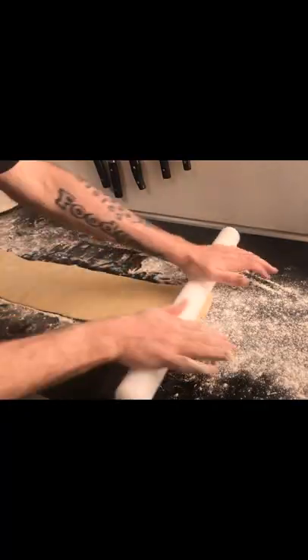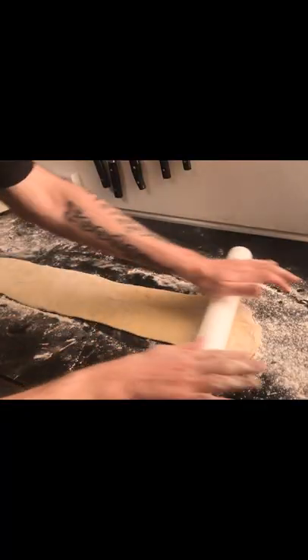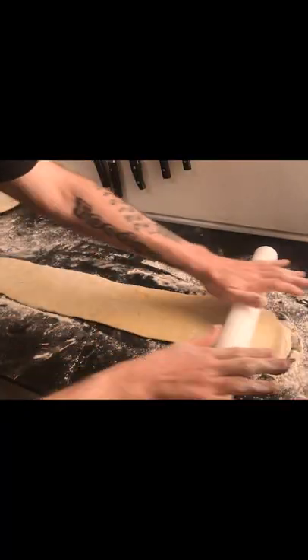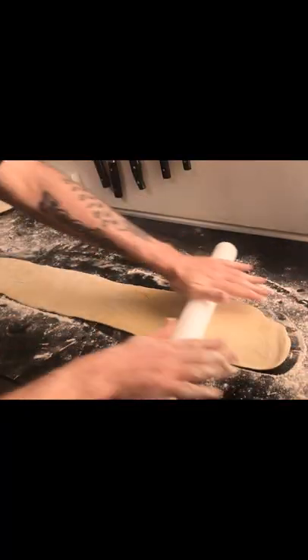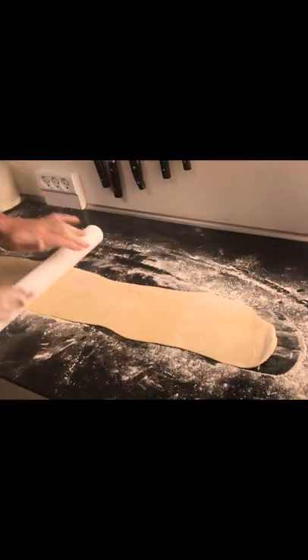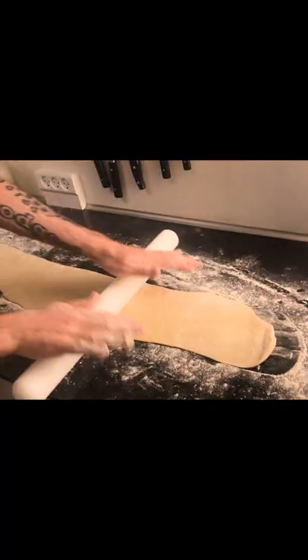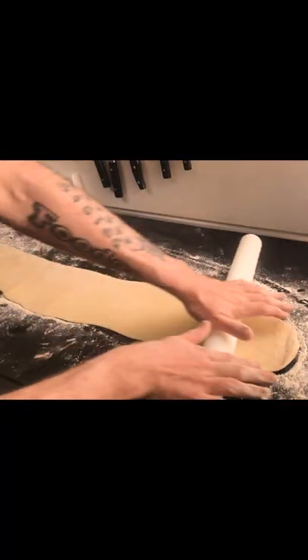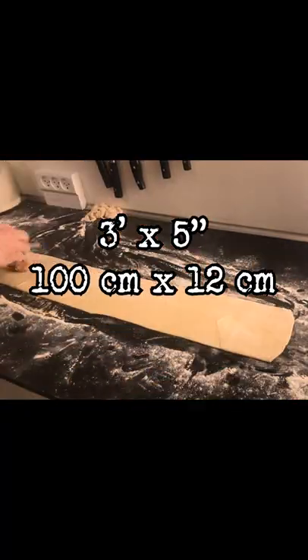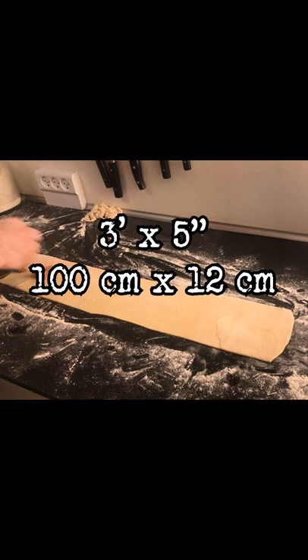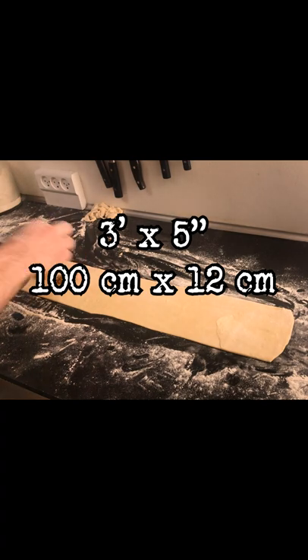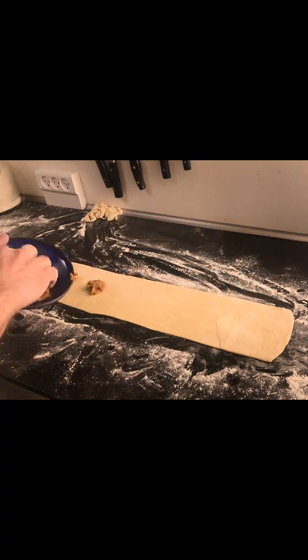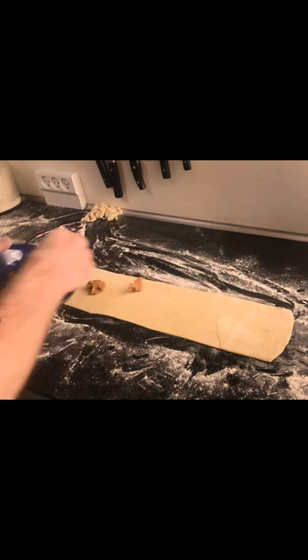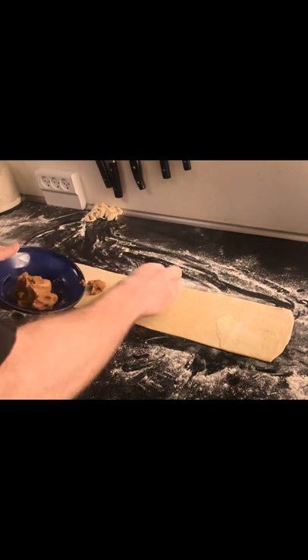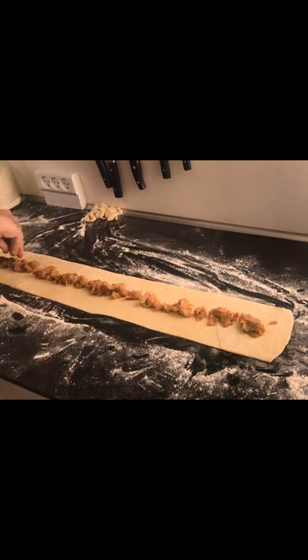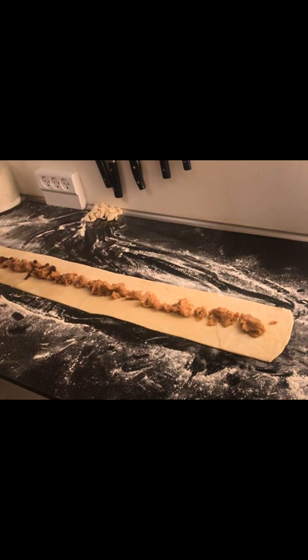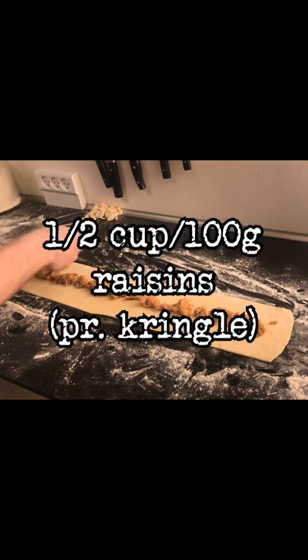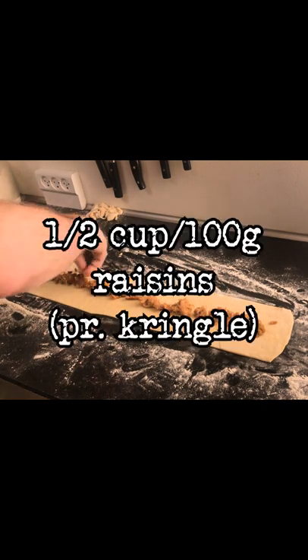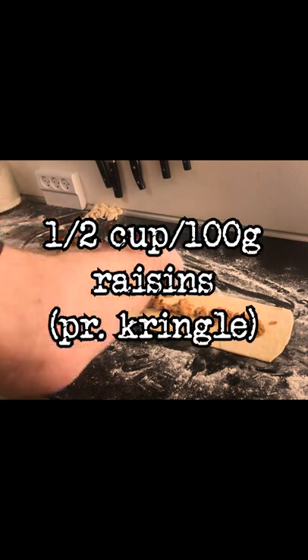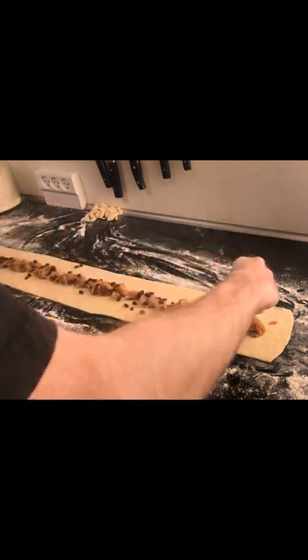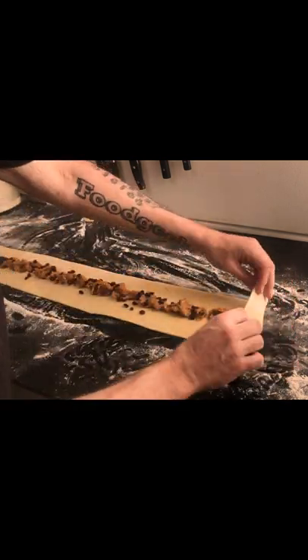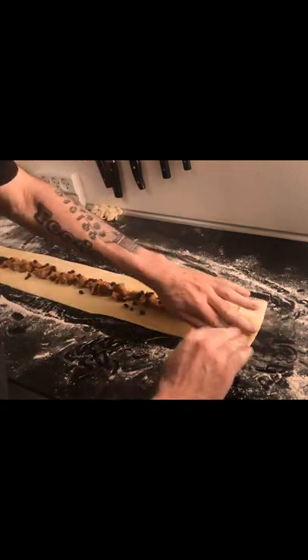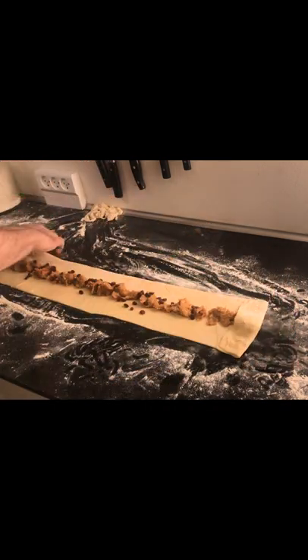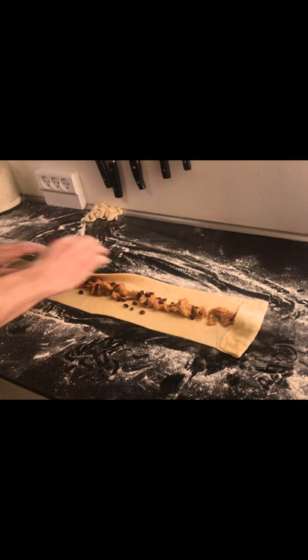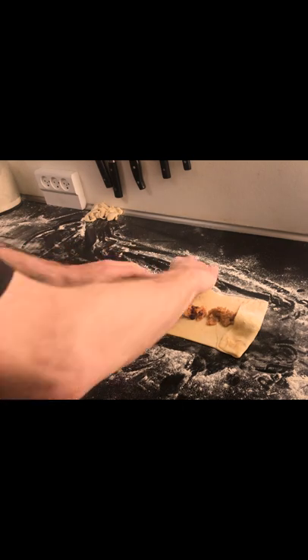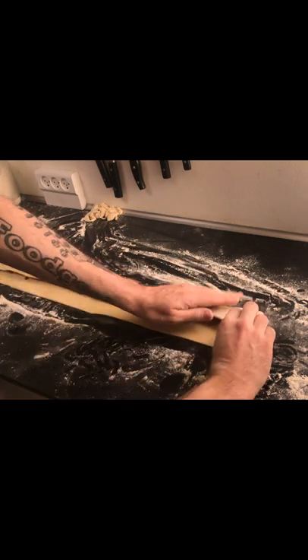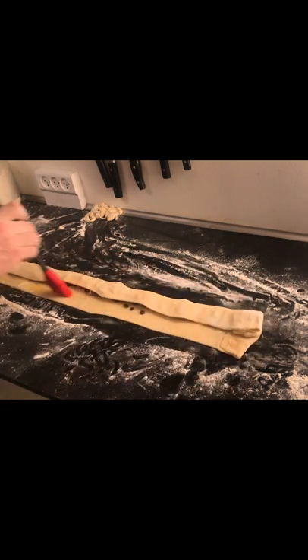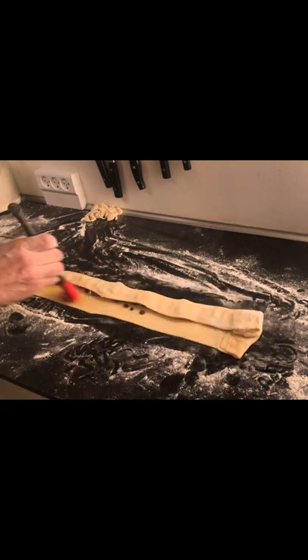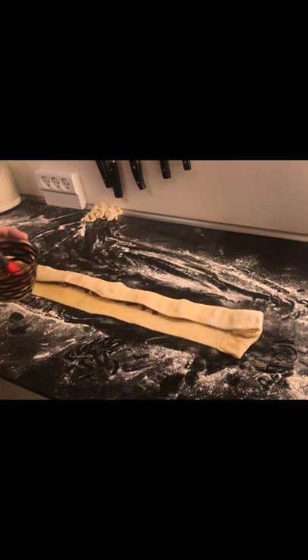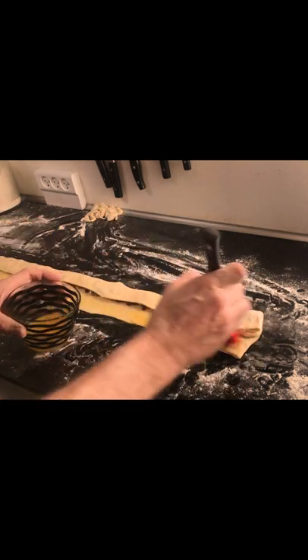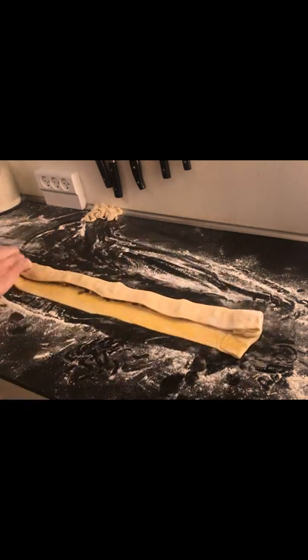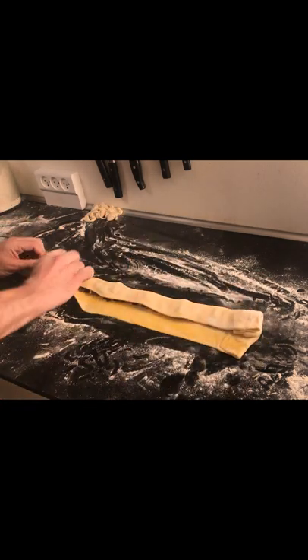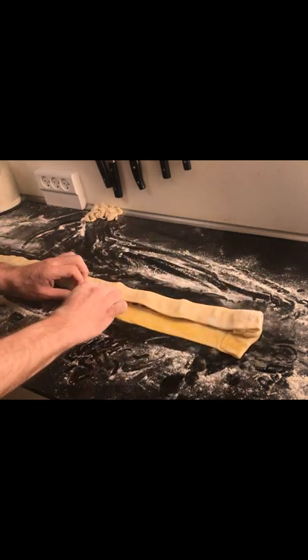Flour your counter, roll half of the dough into a rectangle 3 feet by 5 inches, put the filling in the middle, sprinkle half a cup of raisins over the filling, fold the ends, then fold the top down over the filling, brush the lower part with egg, then fold the bottom up.